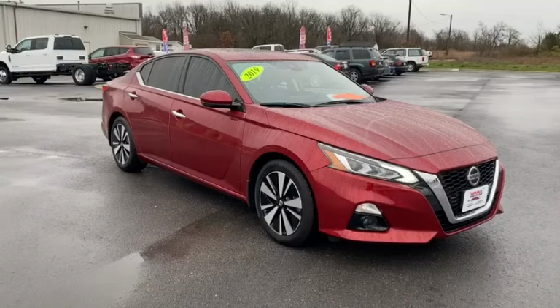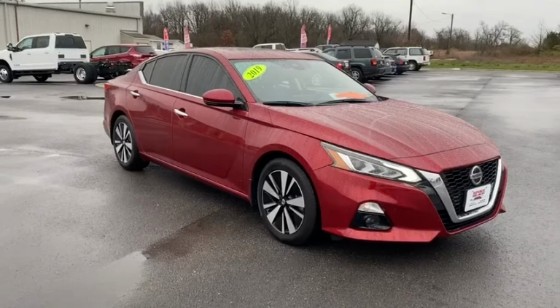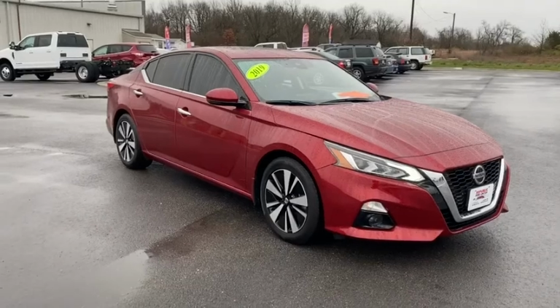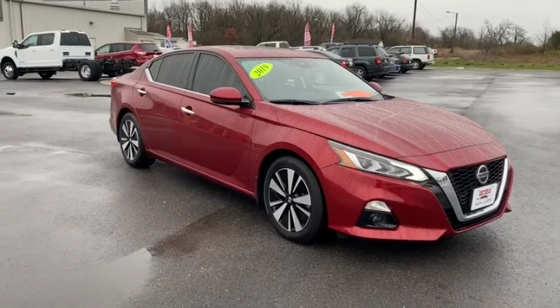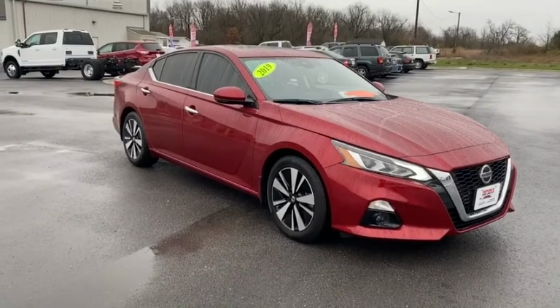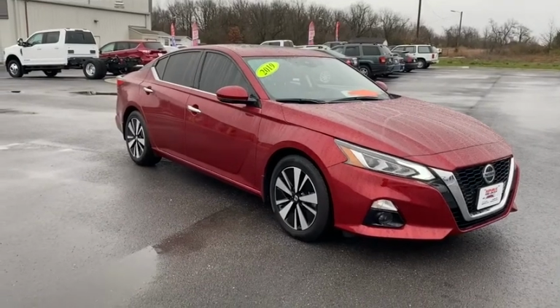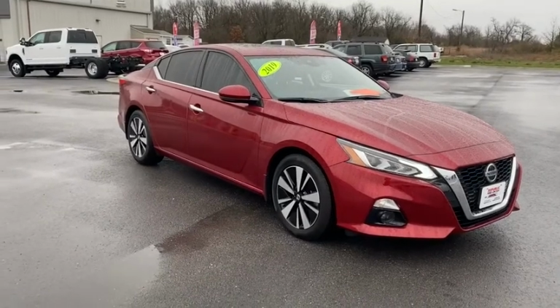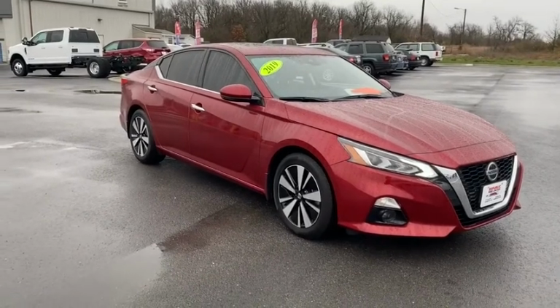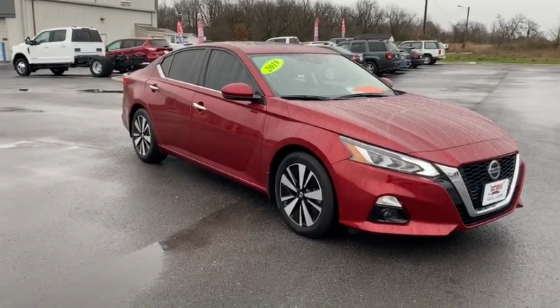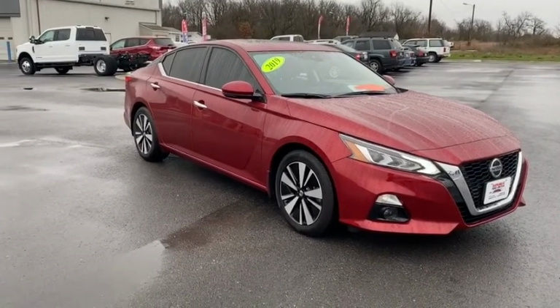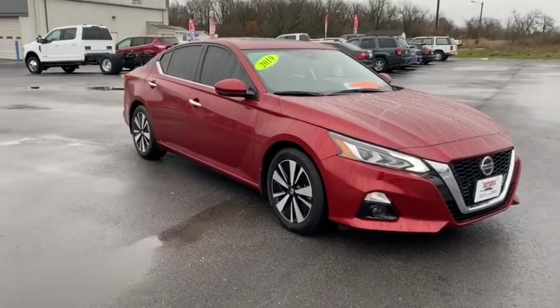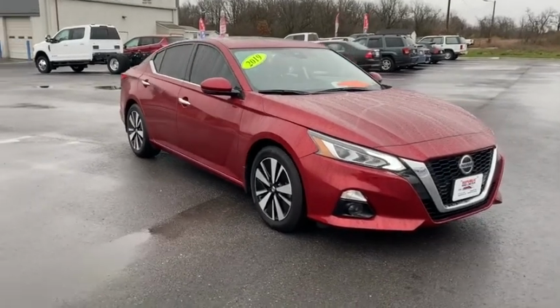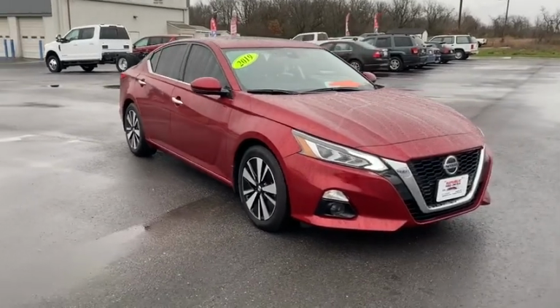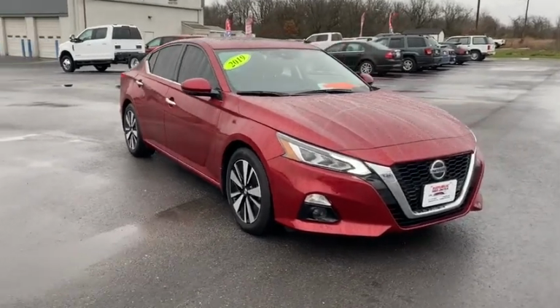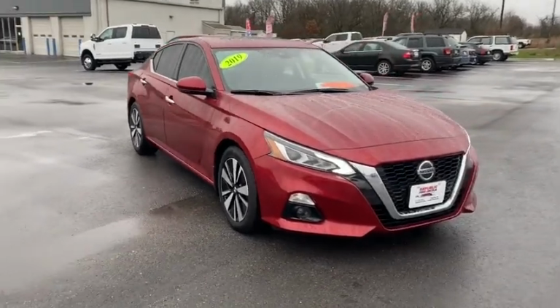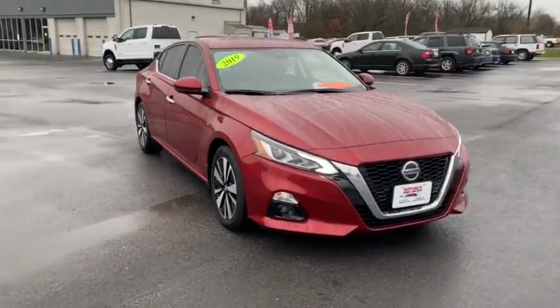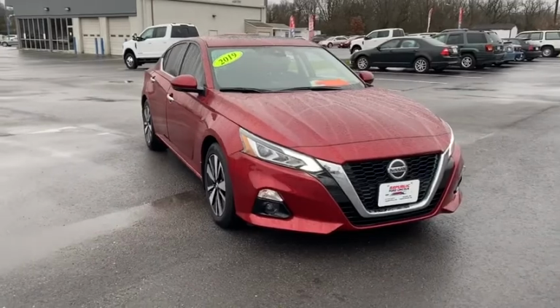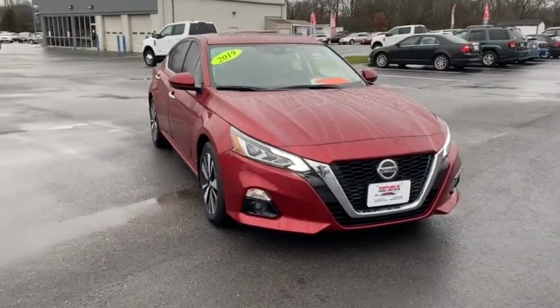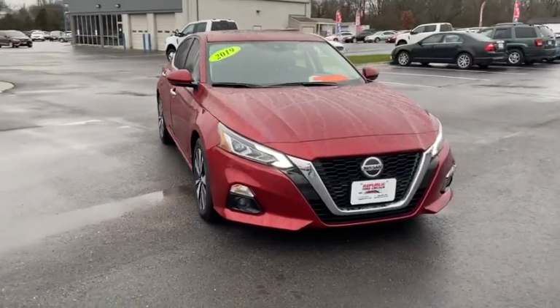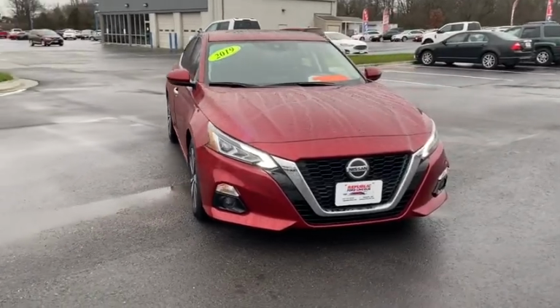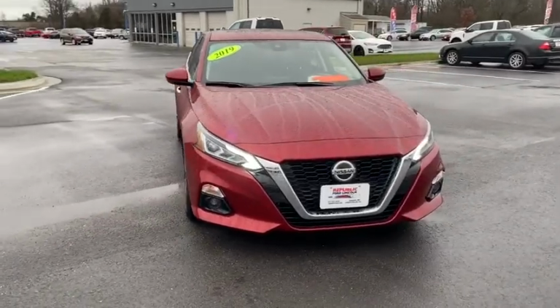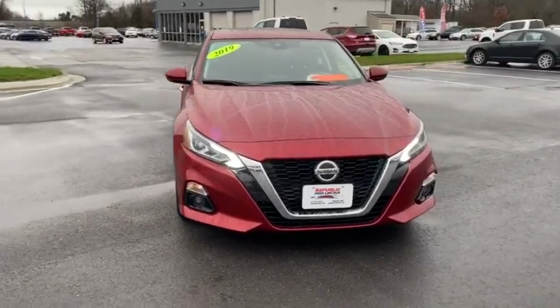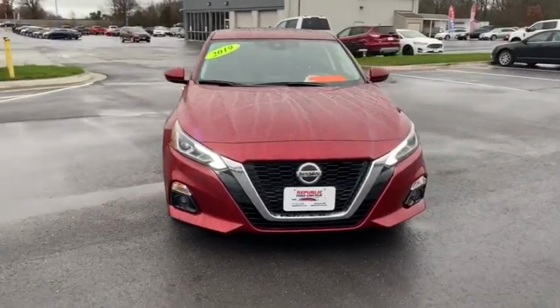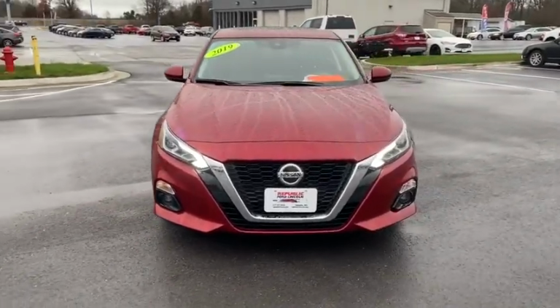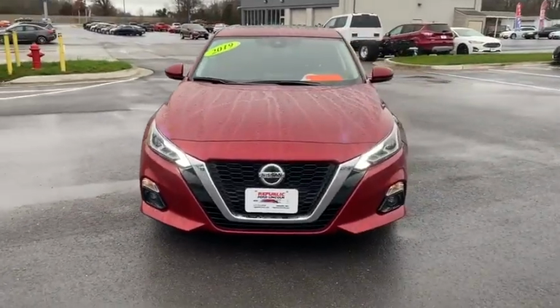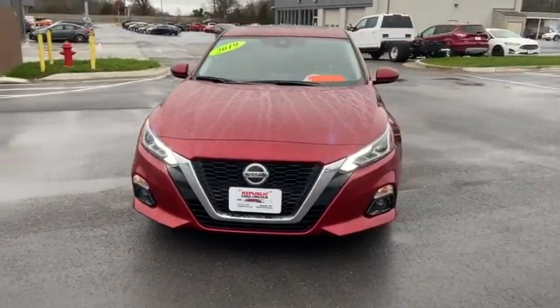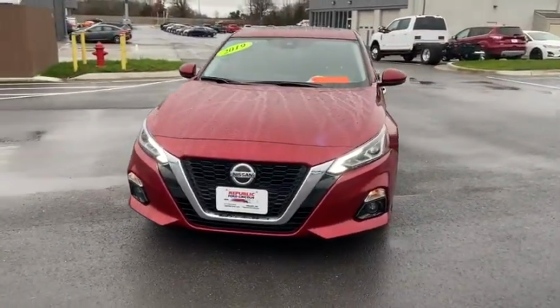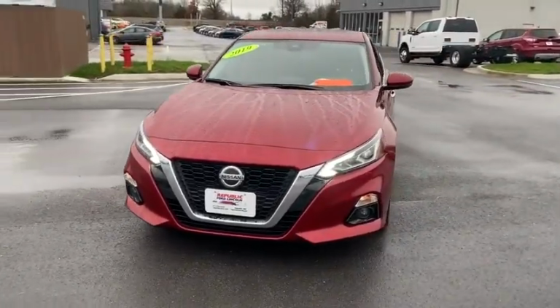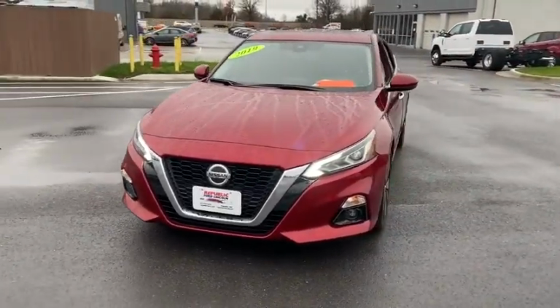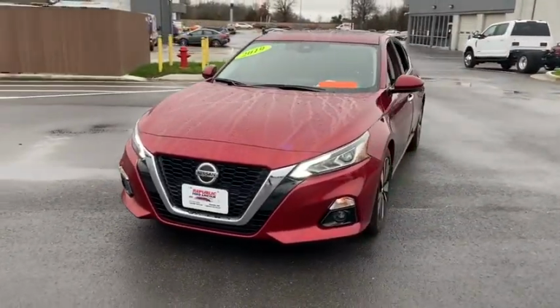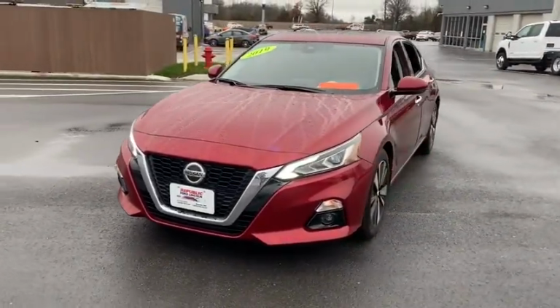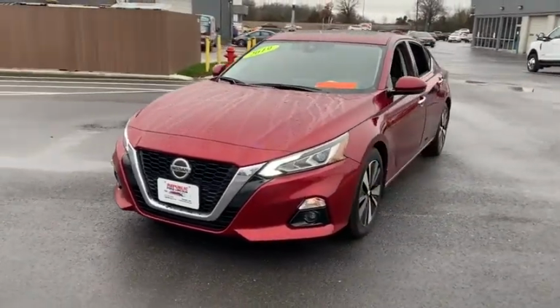We are pleased to show you the 2019 Nissan Altima. The Nissan Altima offers advanced features to make life easier, and most of the features come standard.